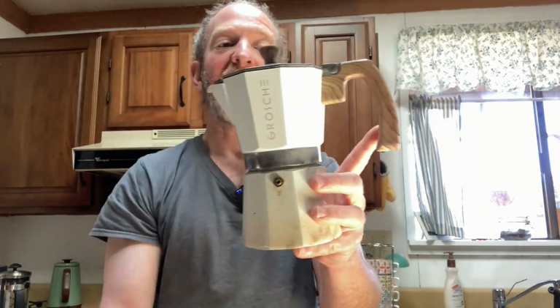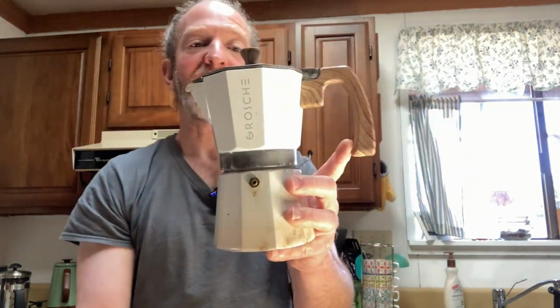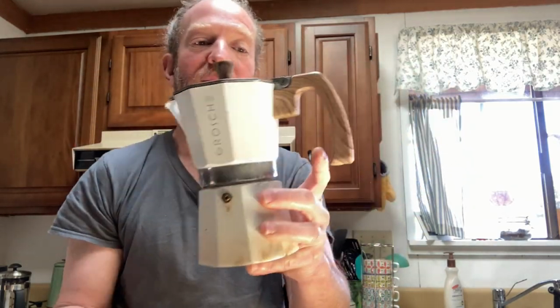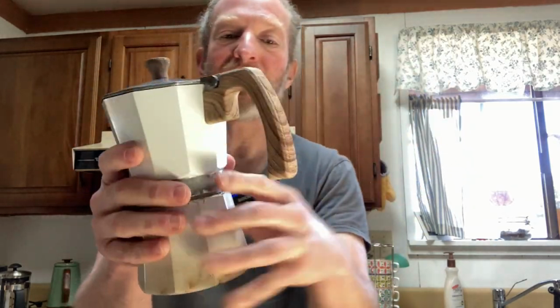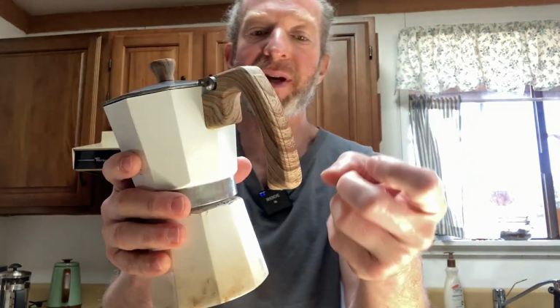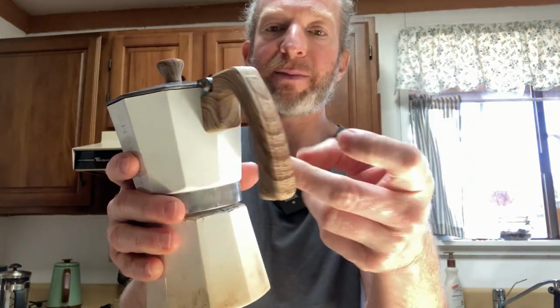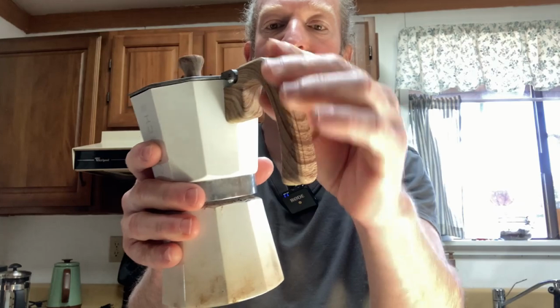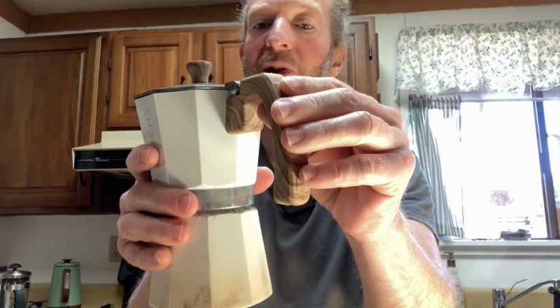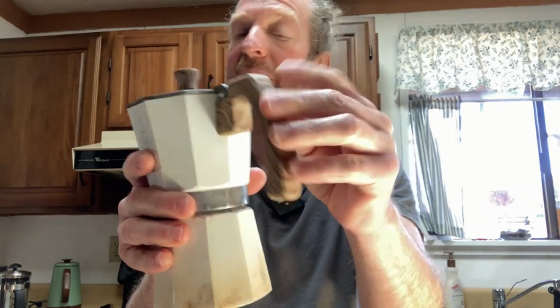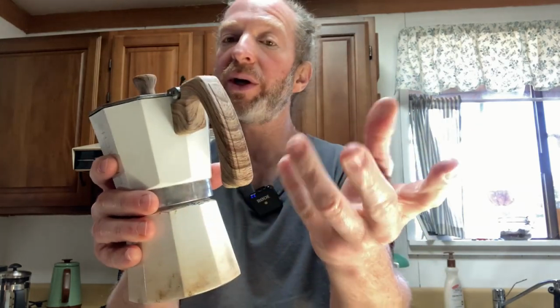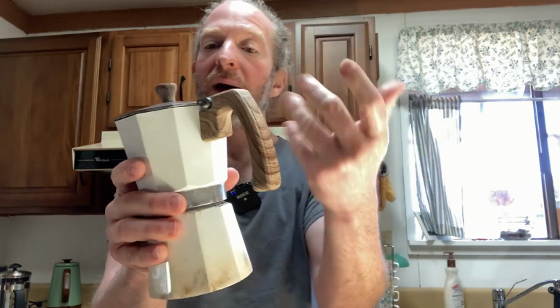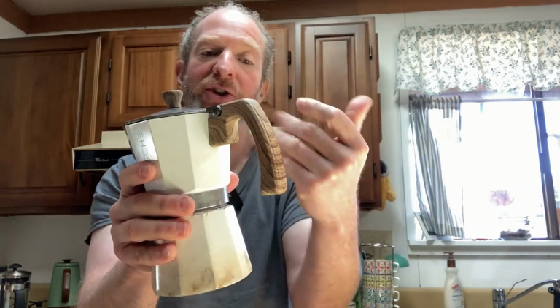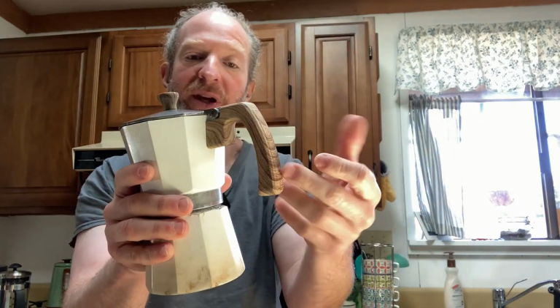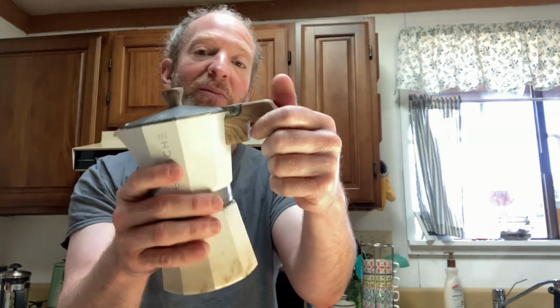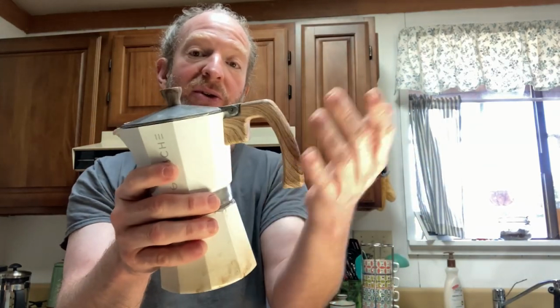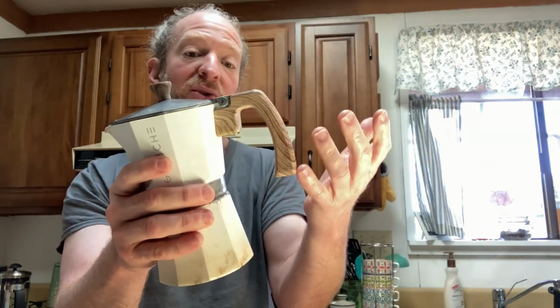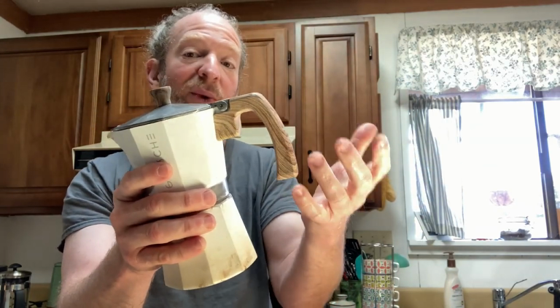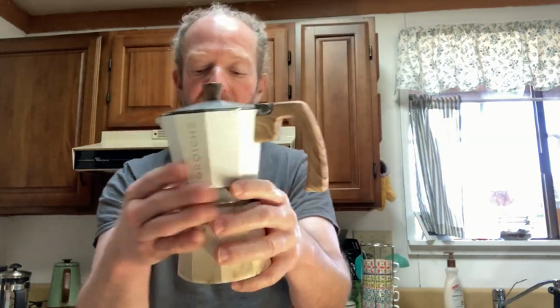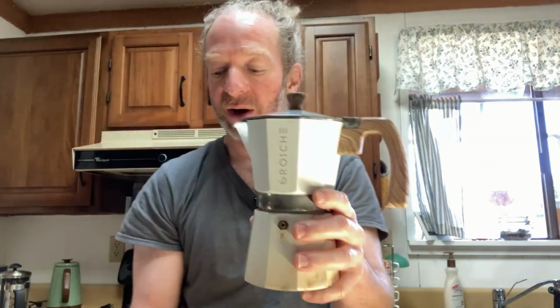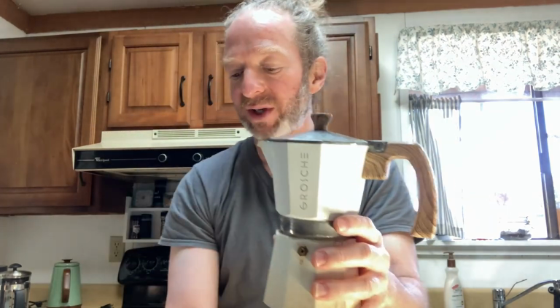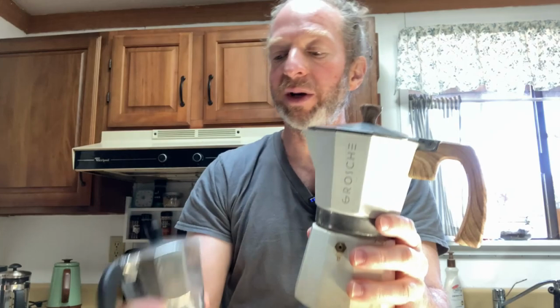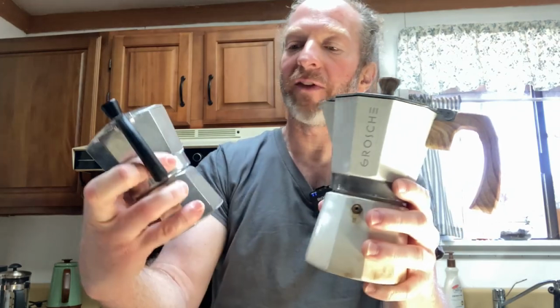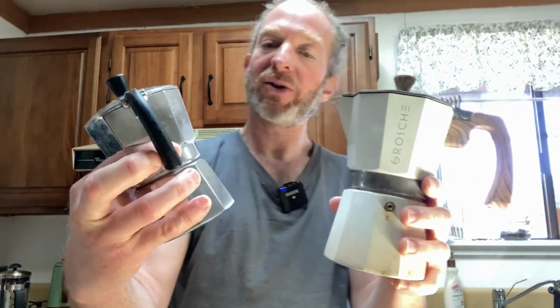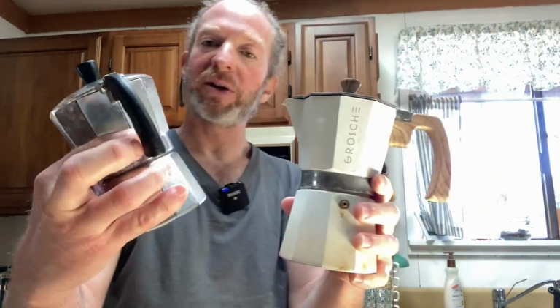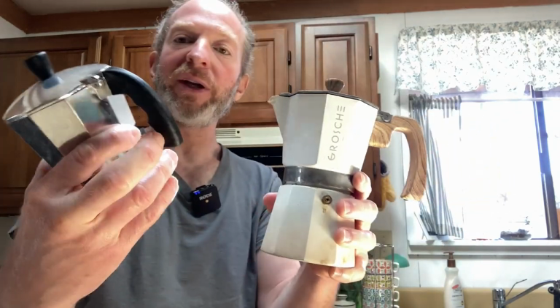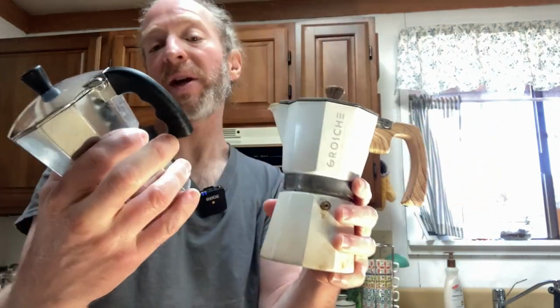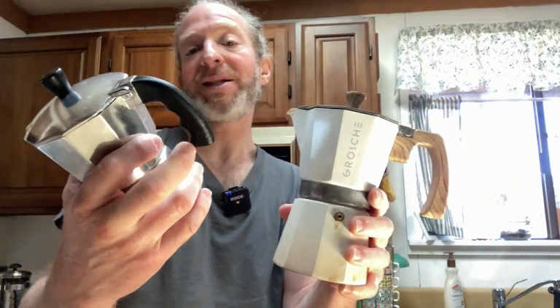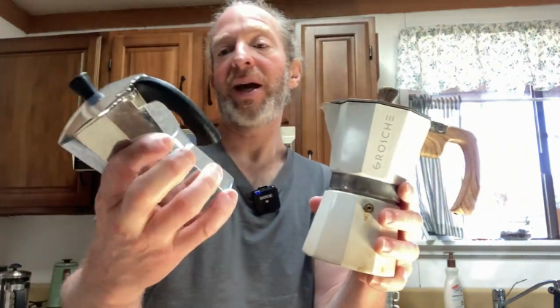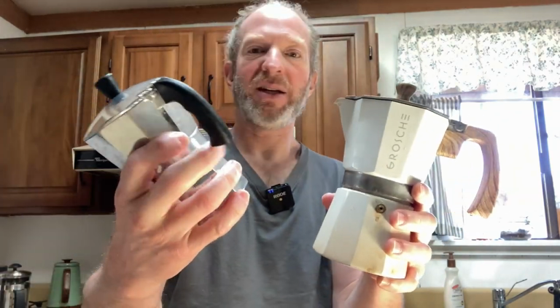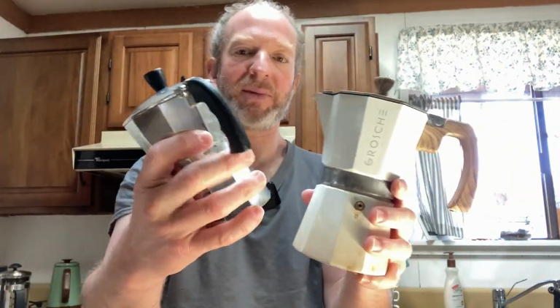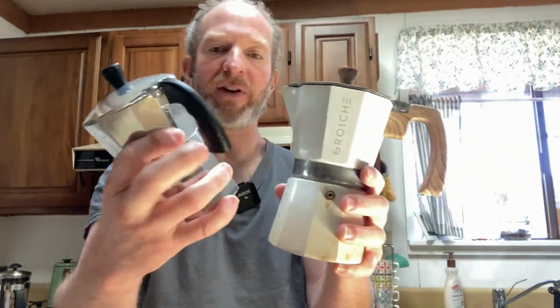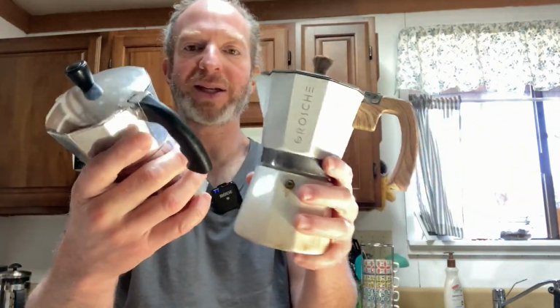Also, this one has what appears to be some type of handle that looks like wood. I'm not sure if it is wood, but it certainly looks really, really good. Whereas this one, the handle clearly looks like plastic, and it is some type of plastic.